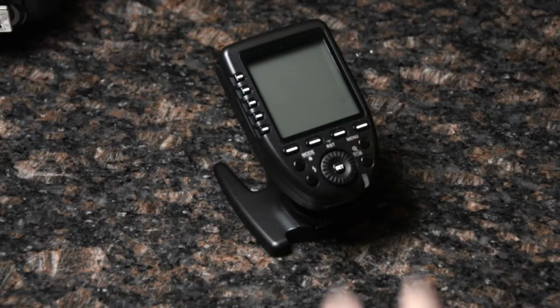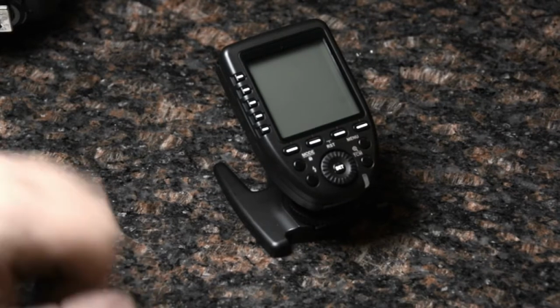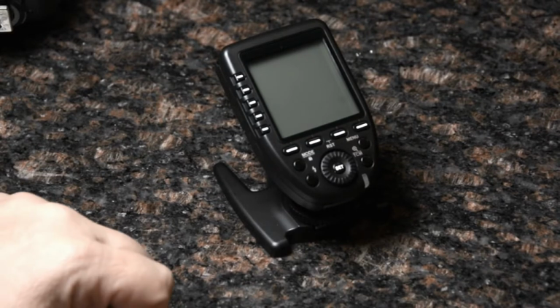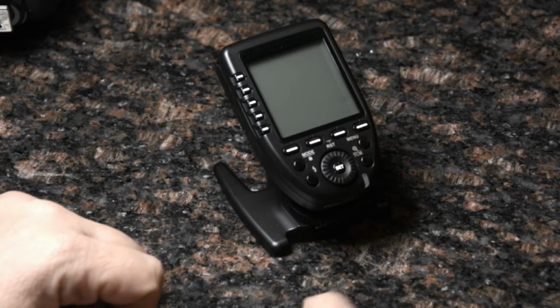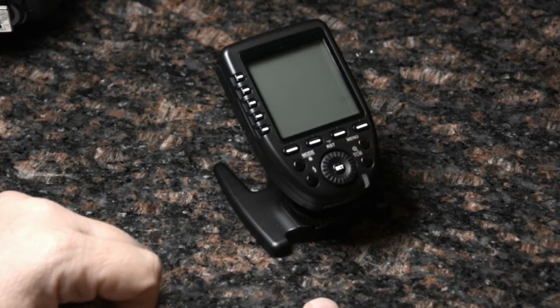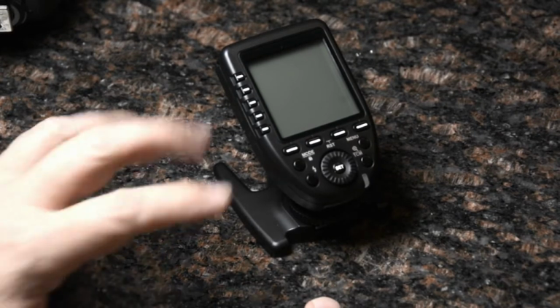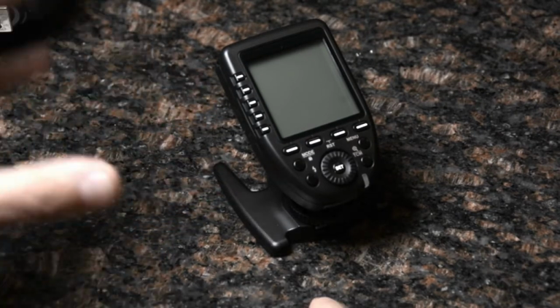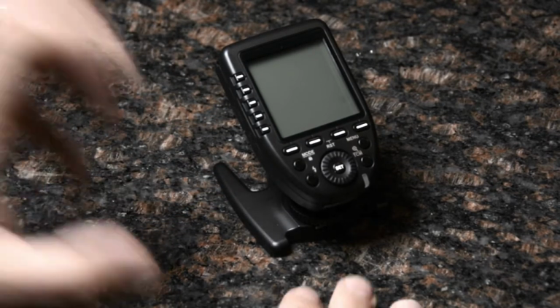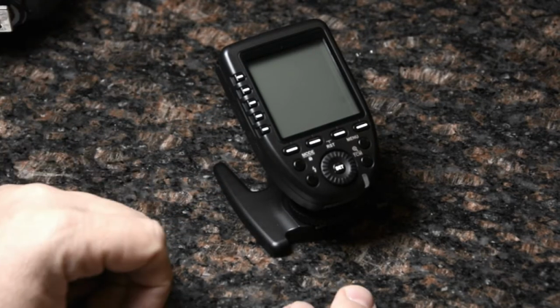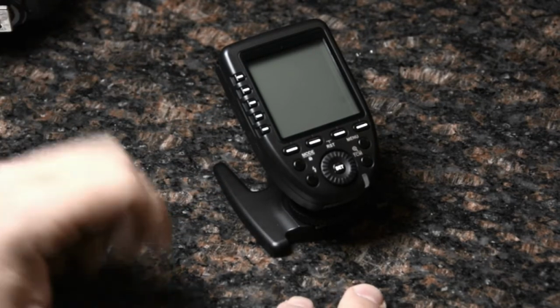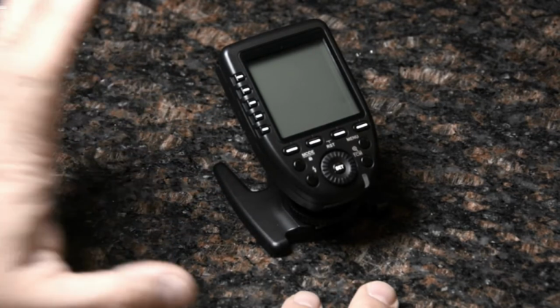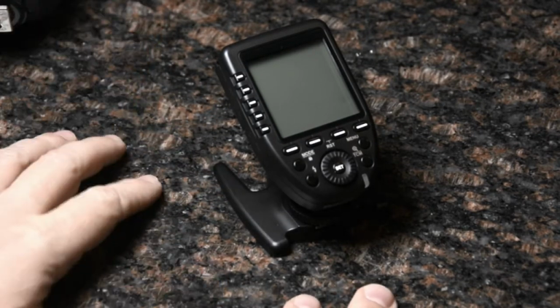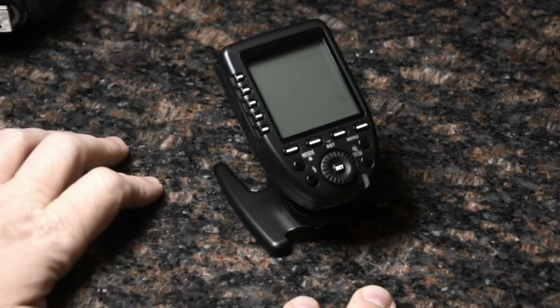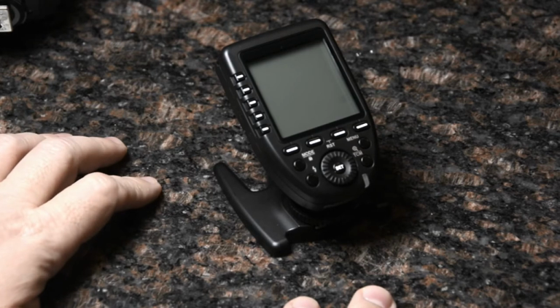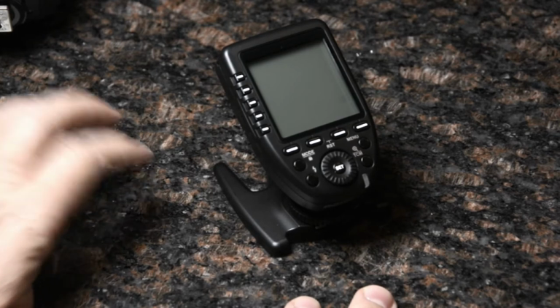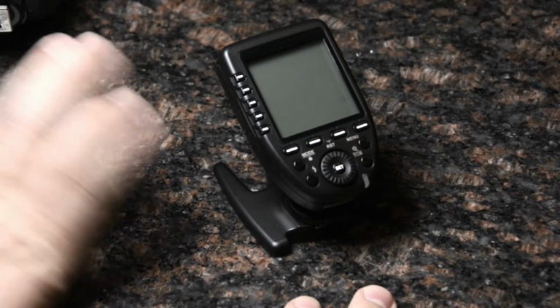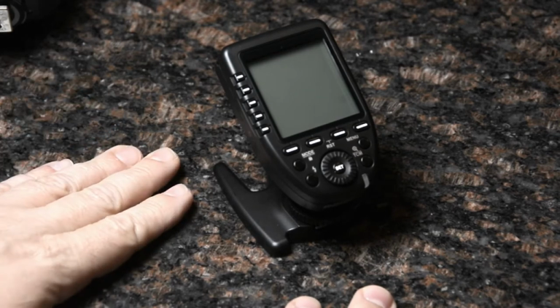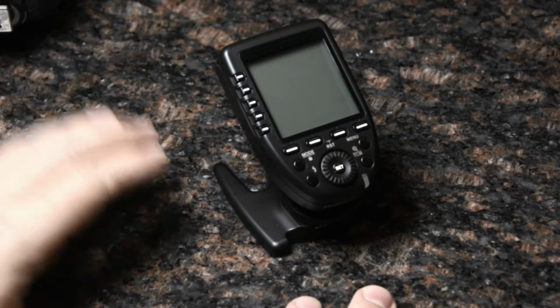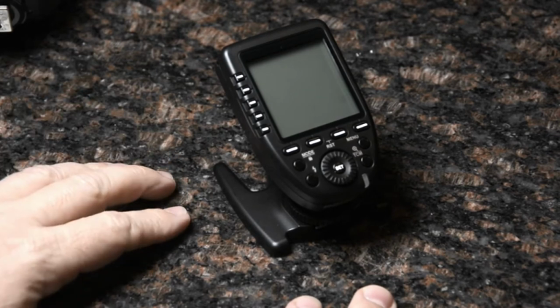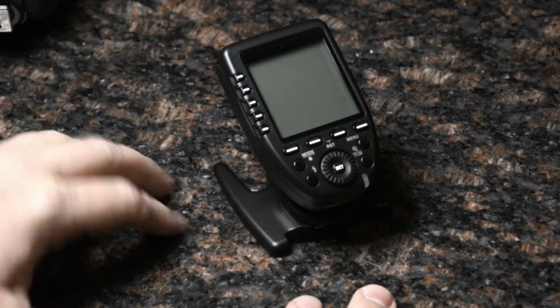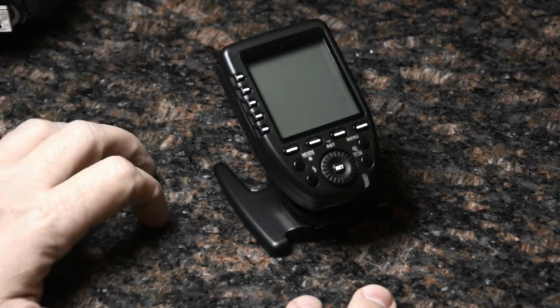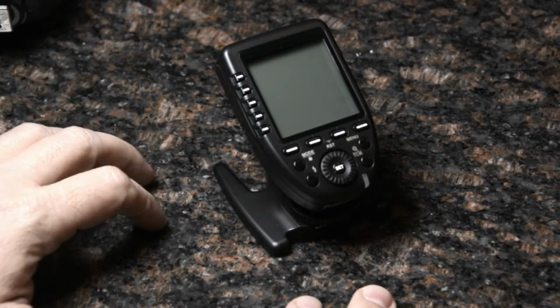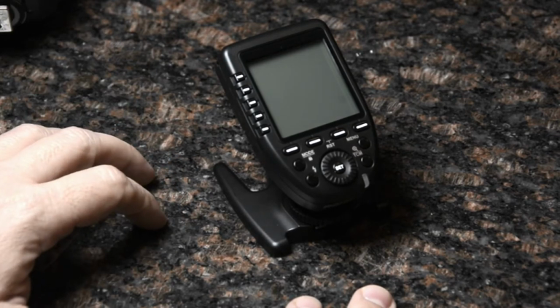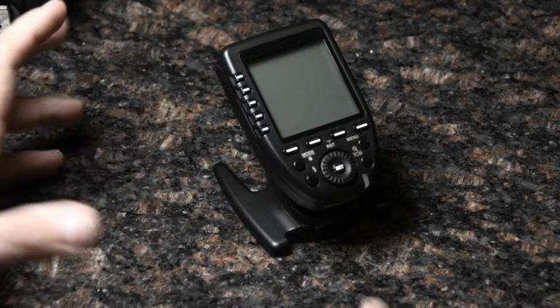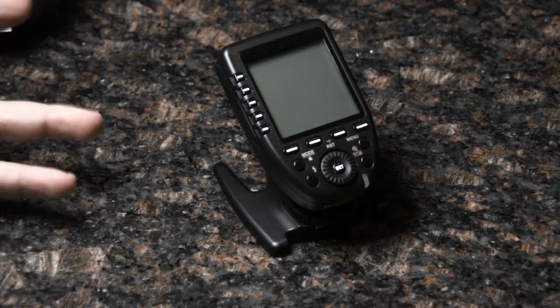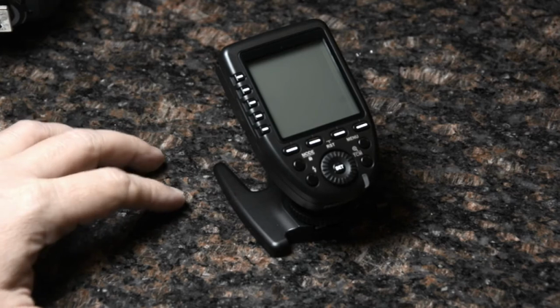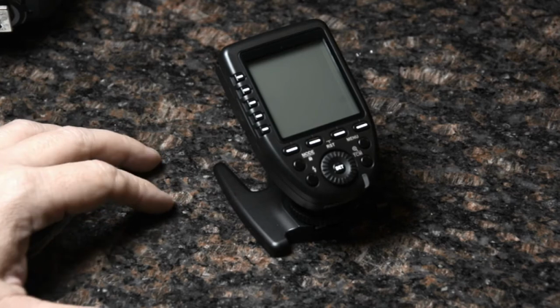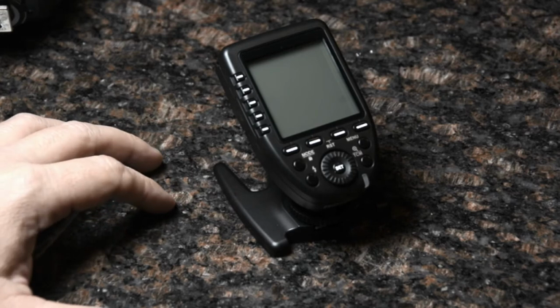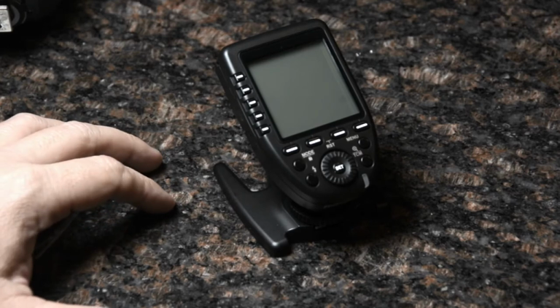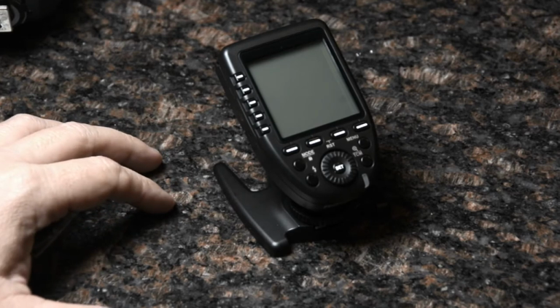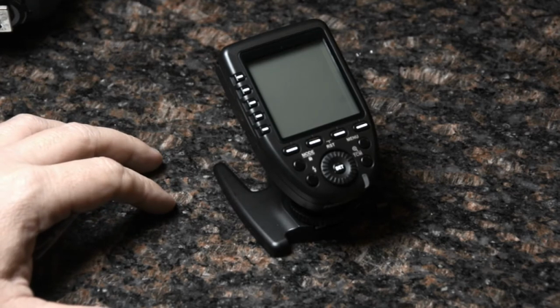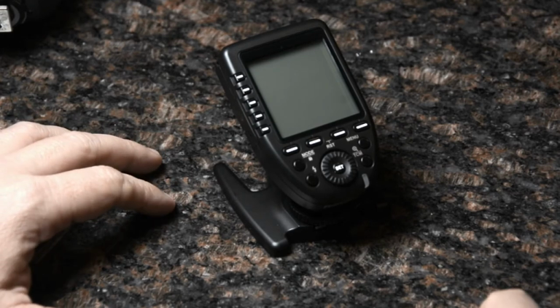We just finished that photo shoot with Denise, and my first impressions are I really love this trigger. It is a major leap forward from what was already a pretty good trigger system, so I'm excited about it.